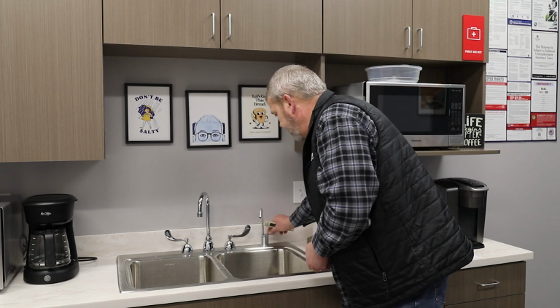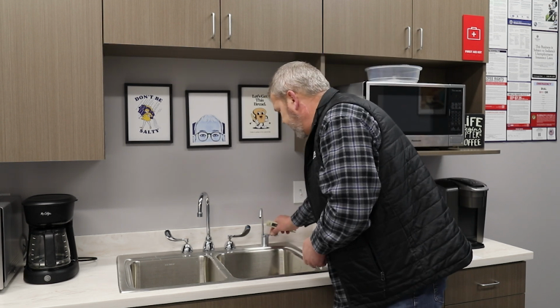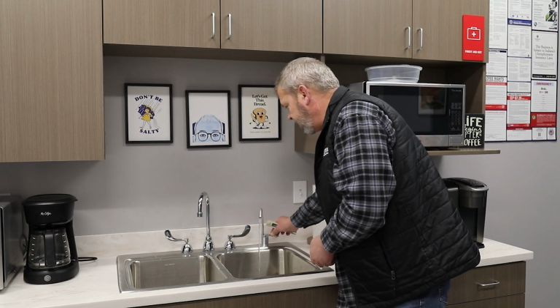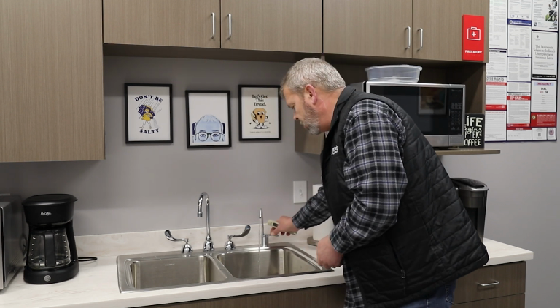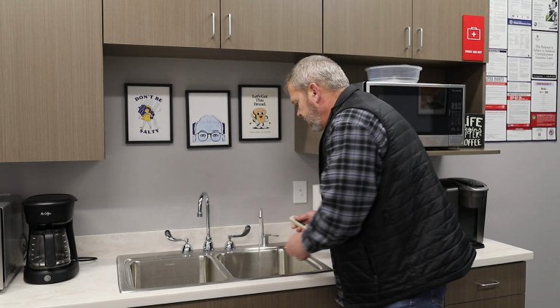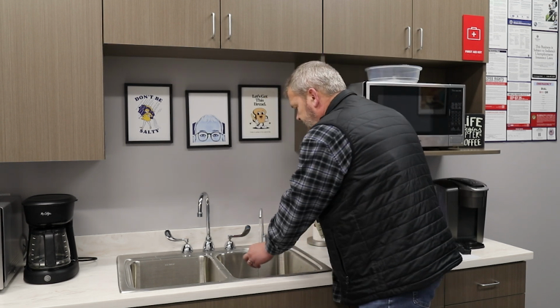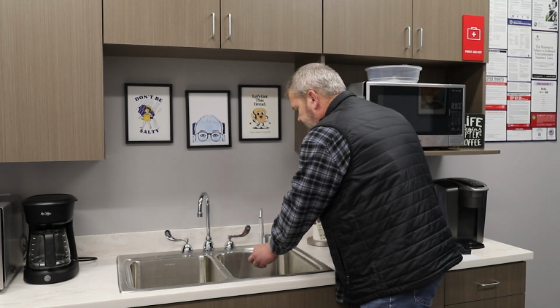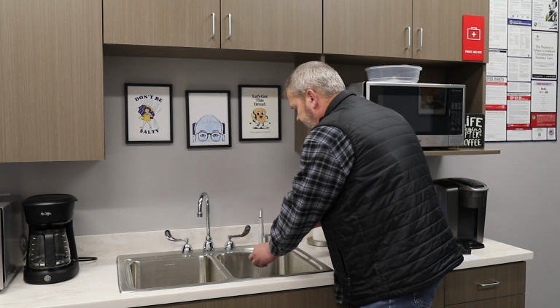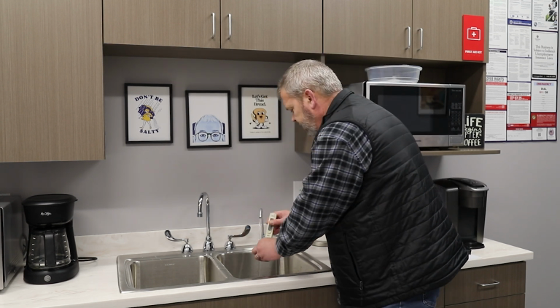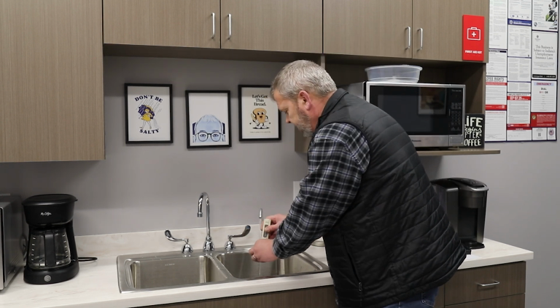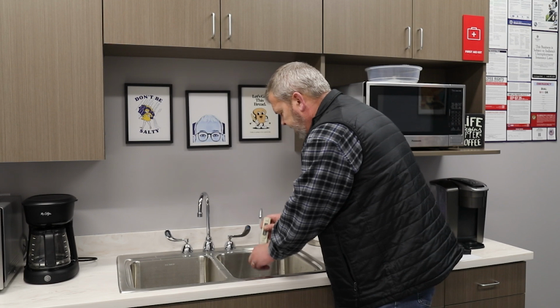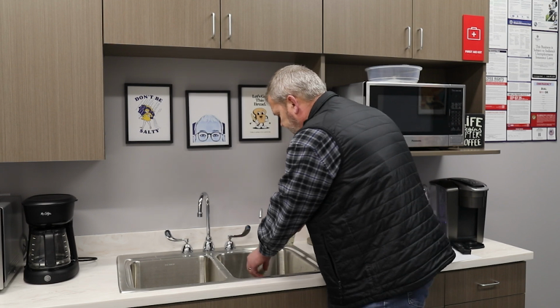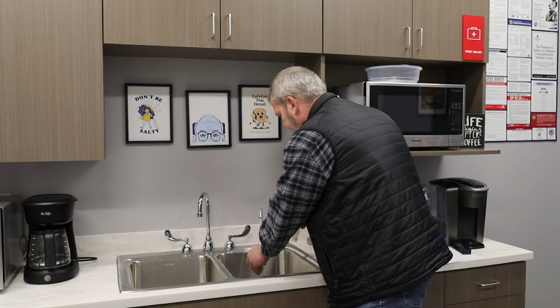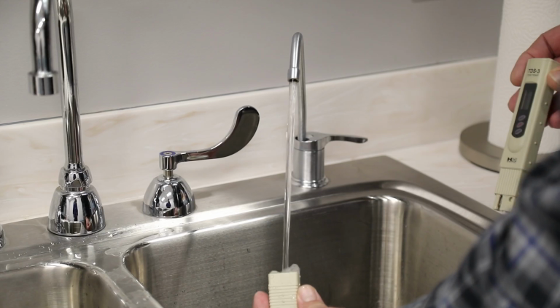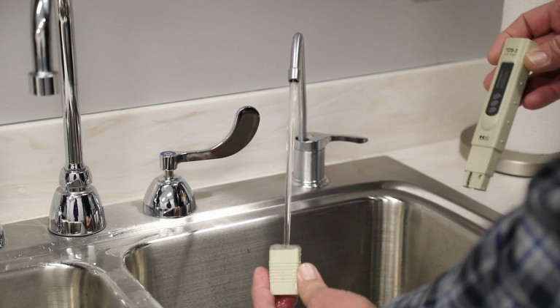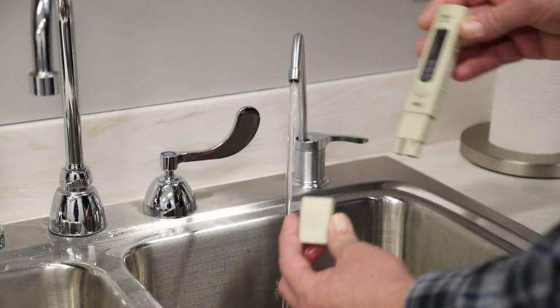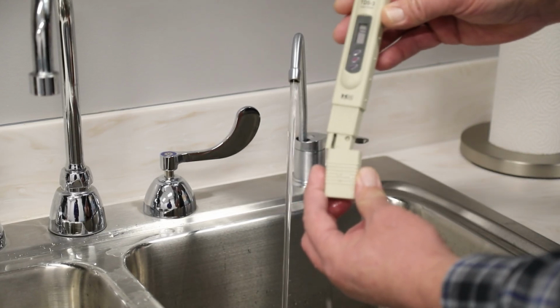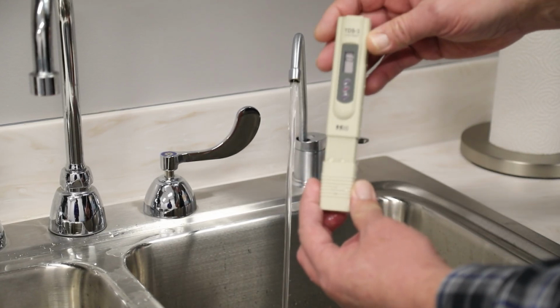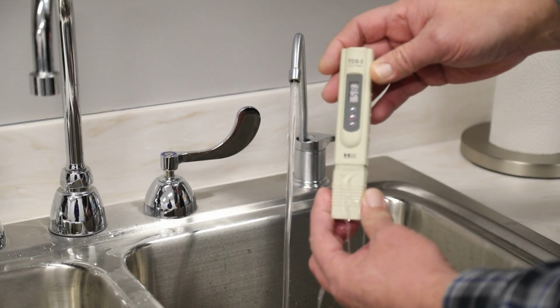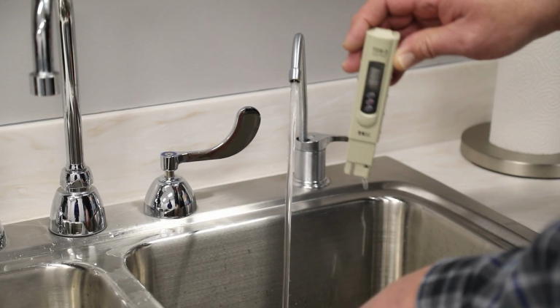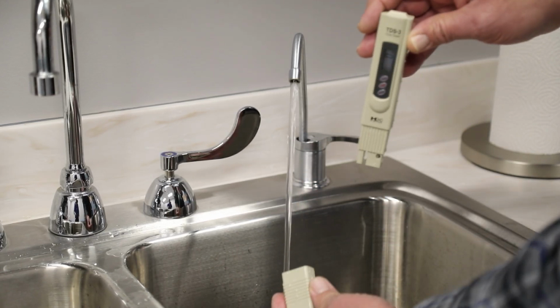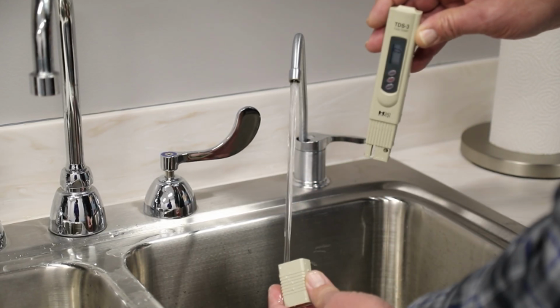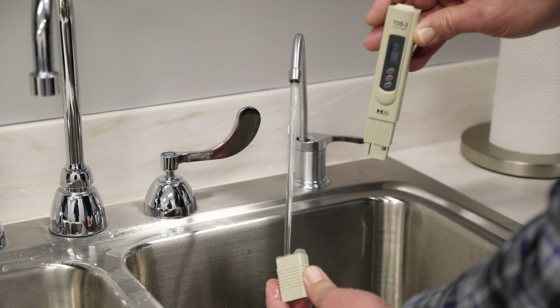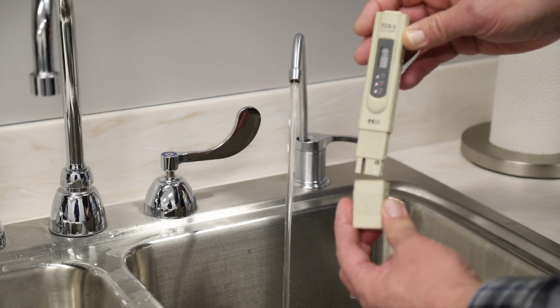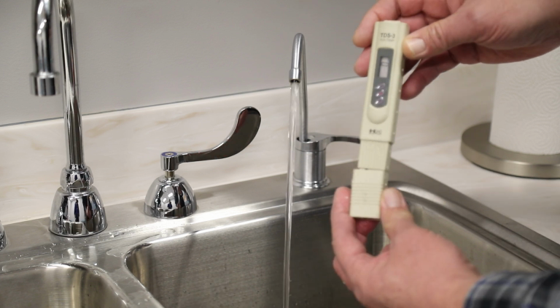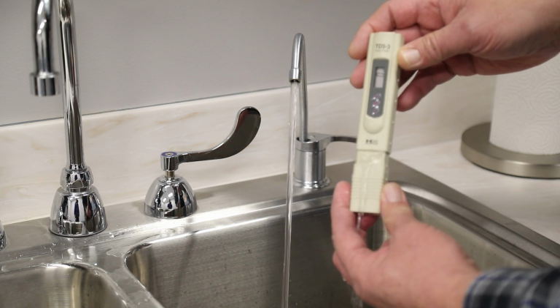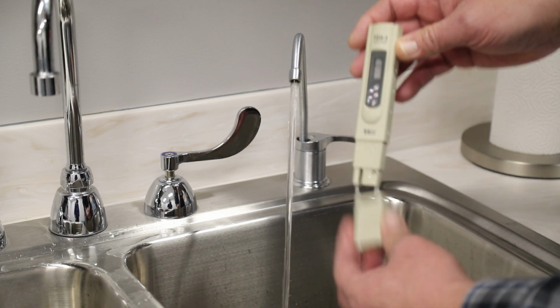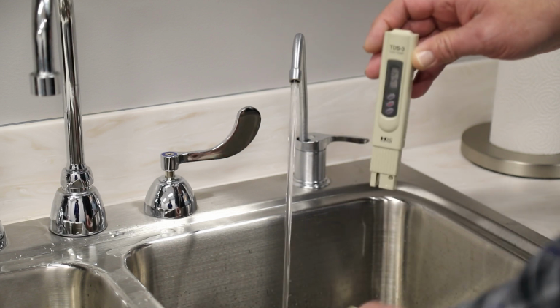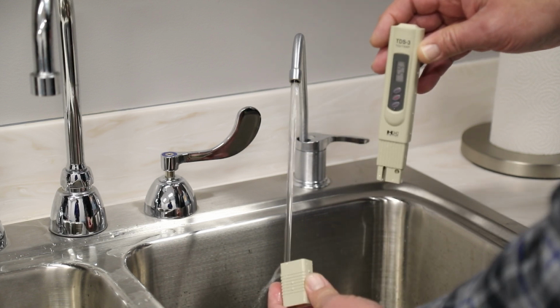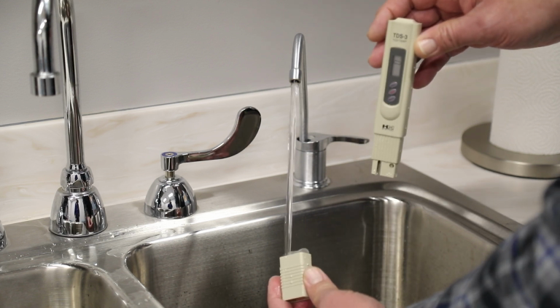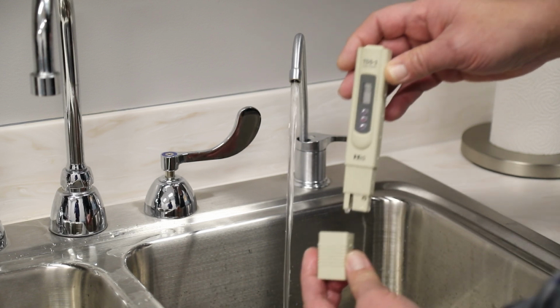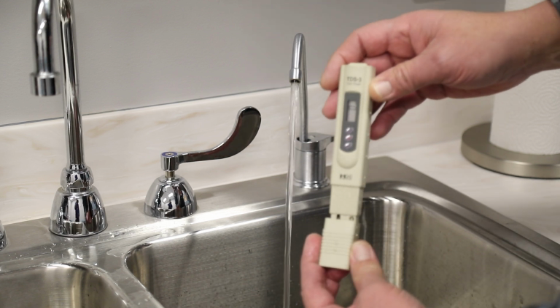Then we take our RO water and do the same thing. We rinse the meter off, allow it to stabilize, and record that number.